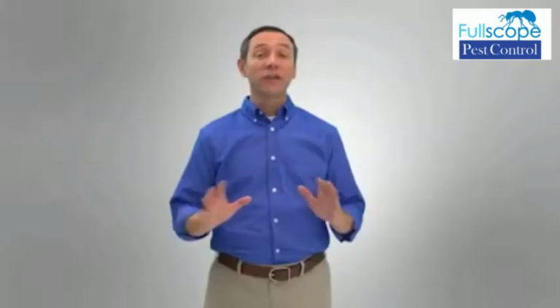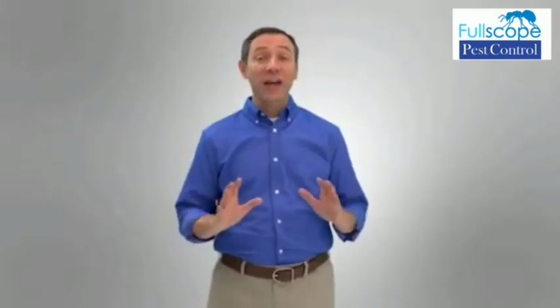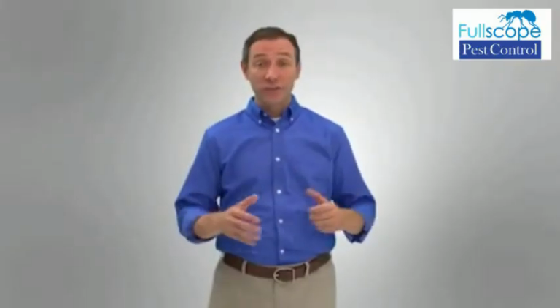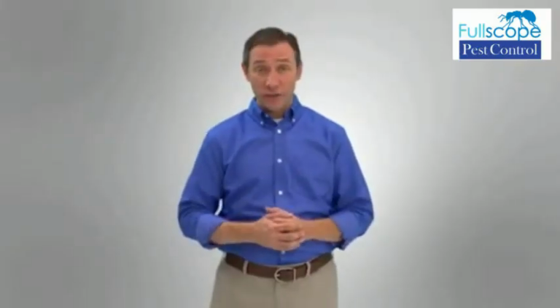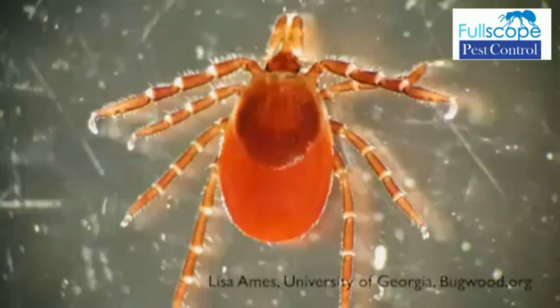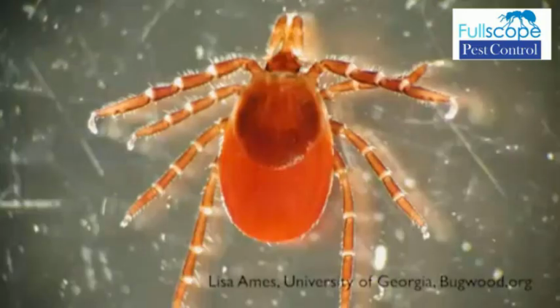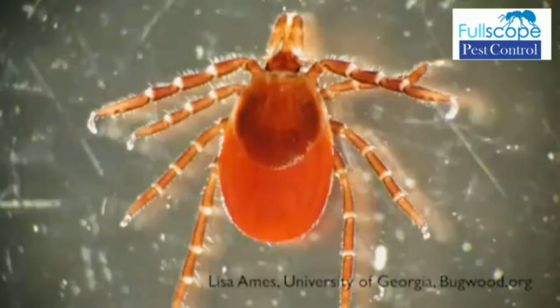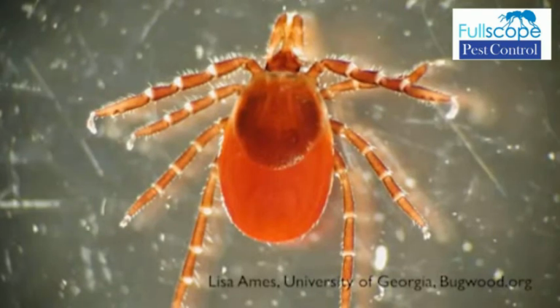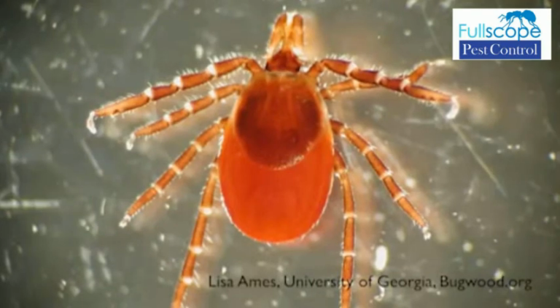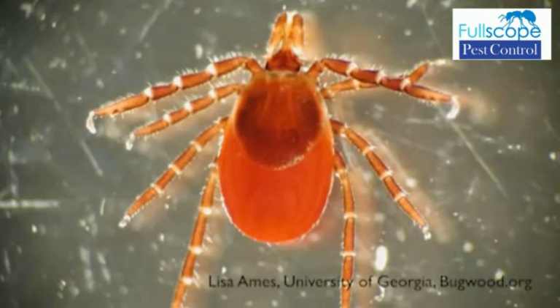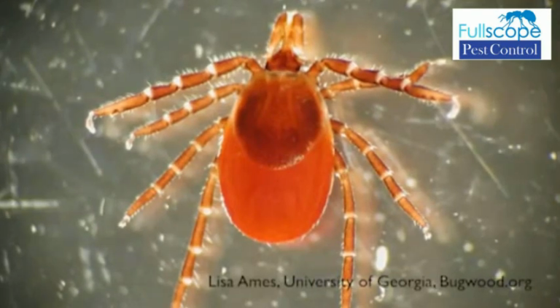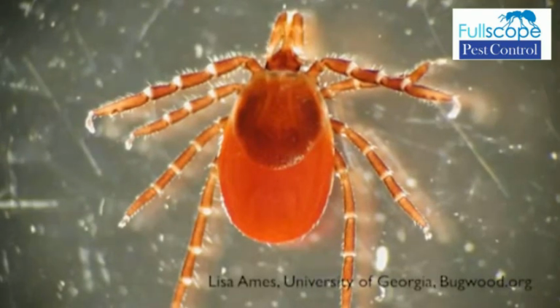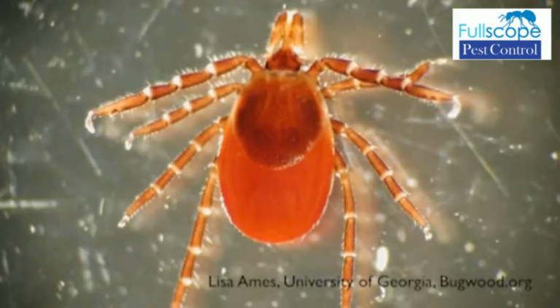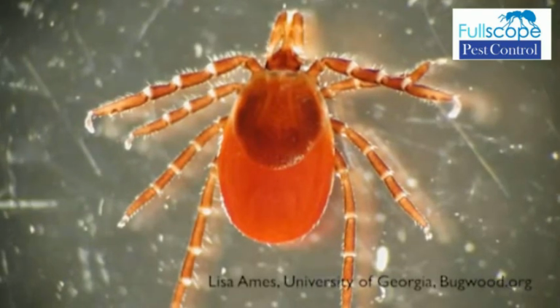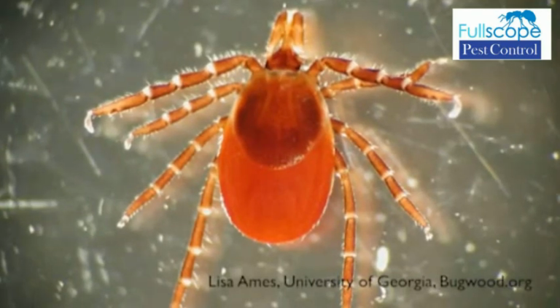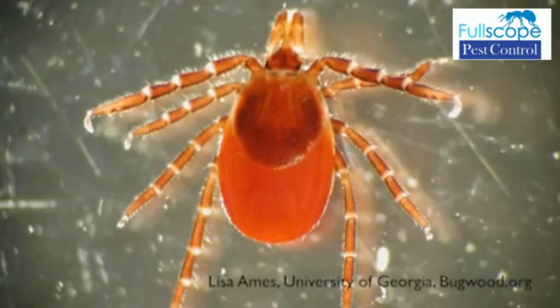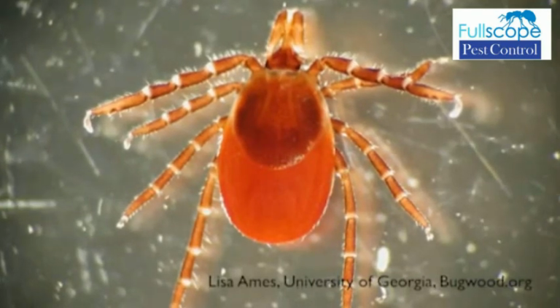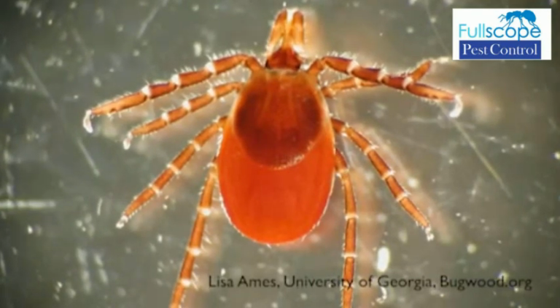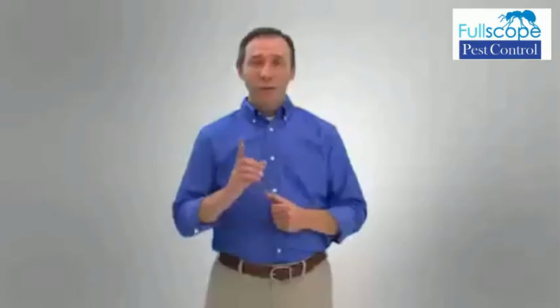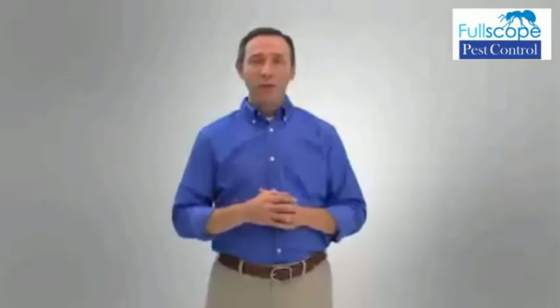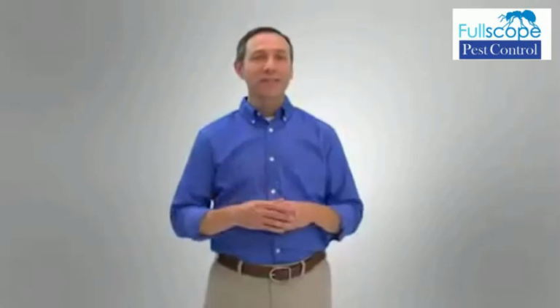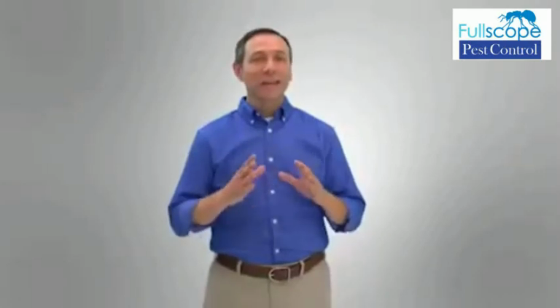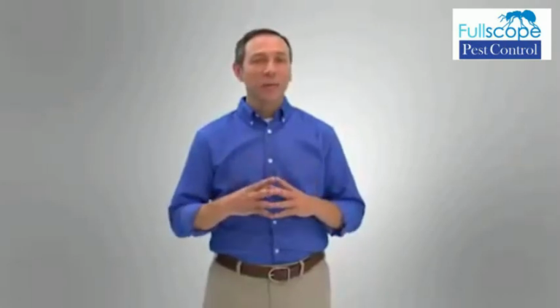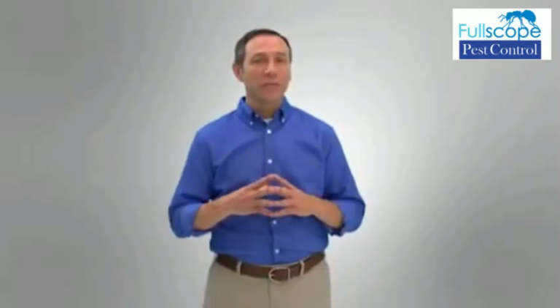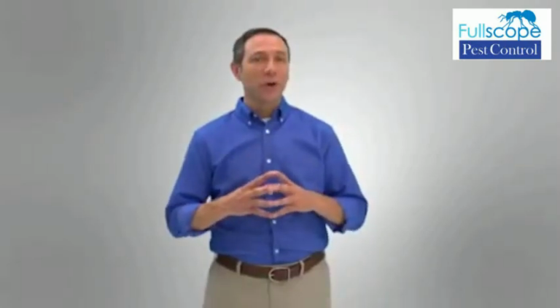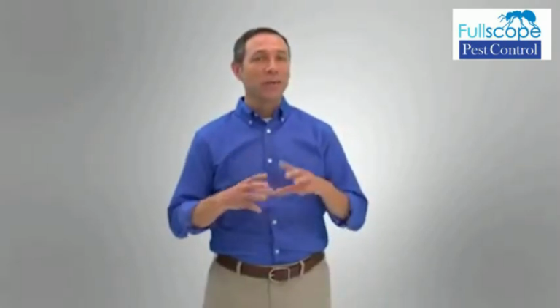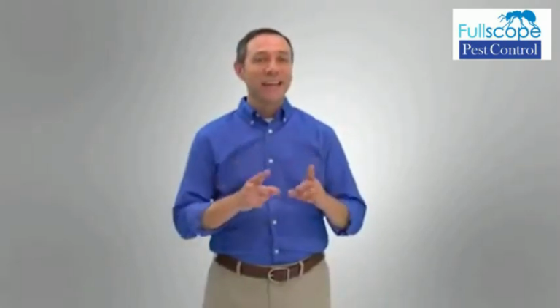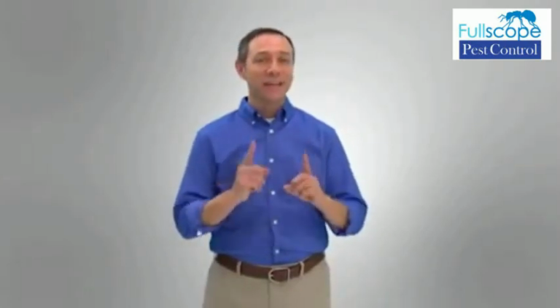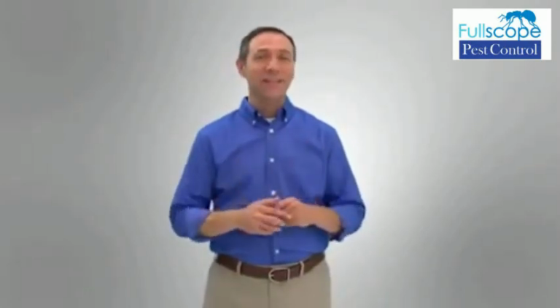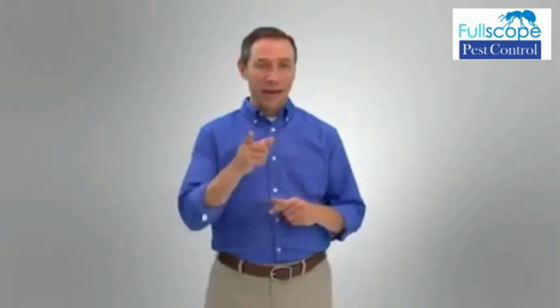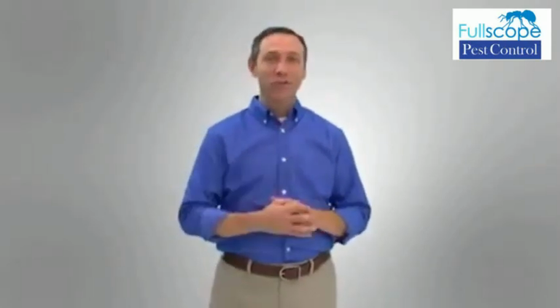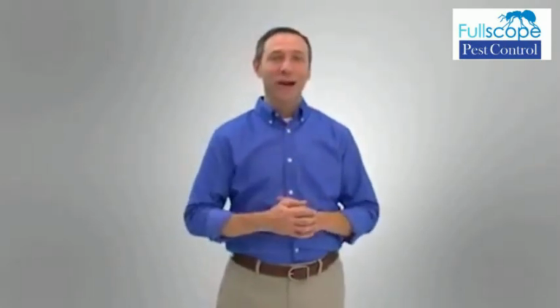Ticks have been around for thousands of years and can carry a number of diseases harmful for you, your family, or your pets. The good news is that getting rid of them from your home is safe and easy, and I'm going to show you how.